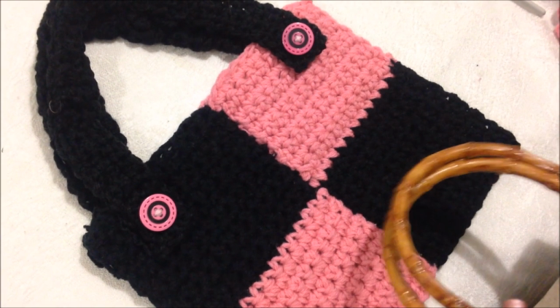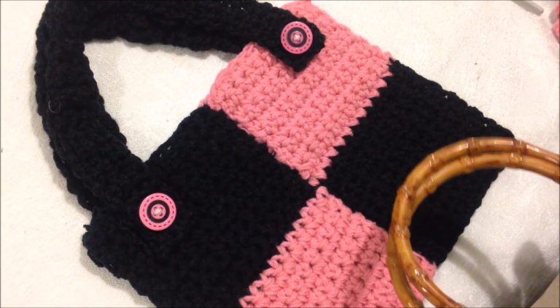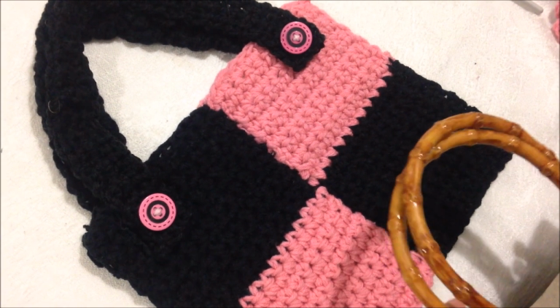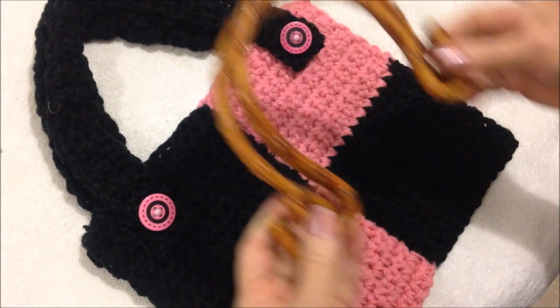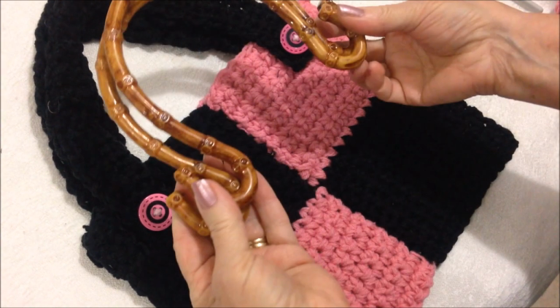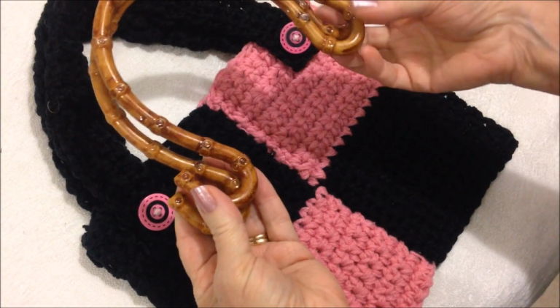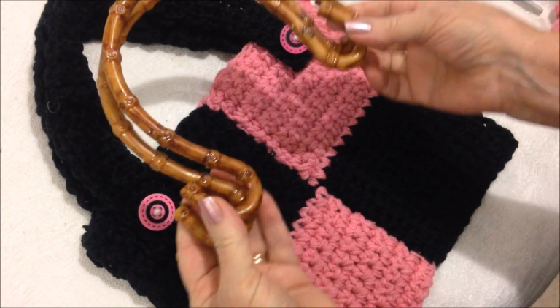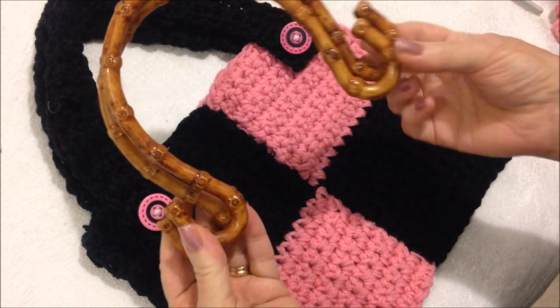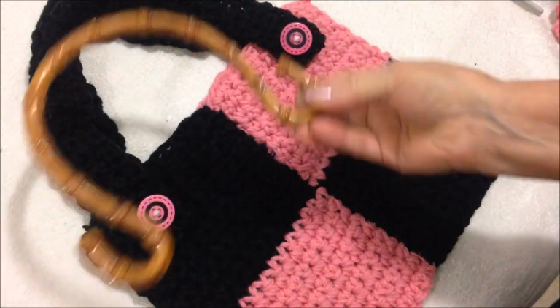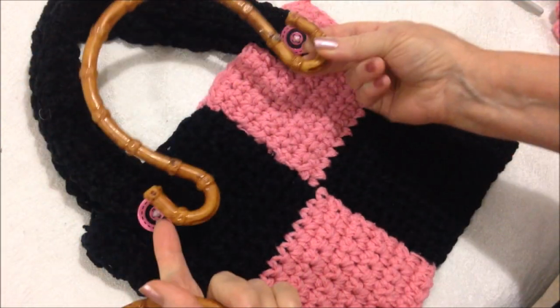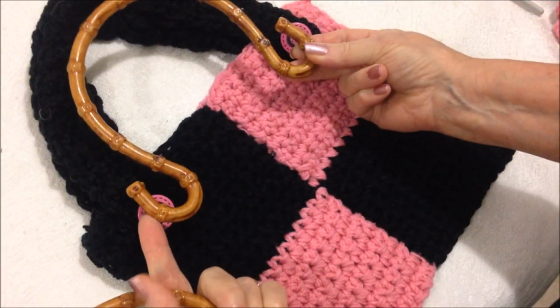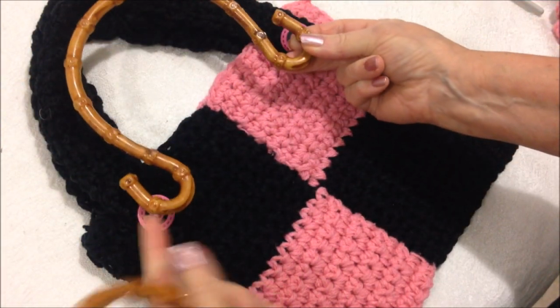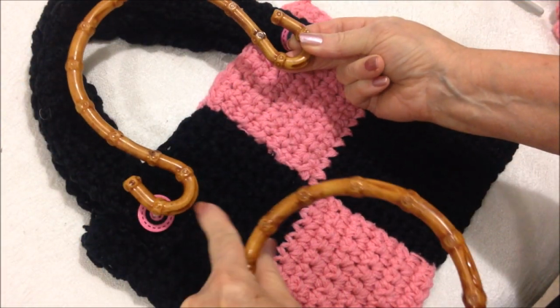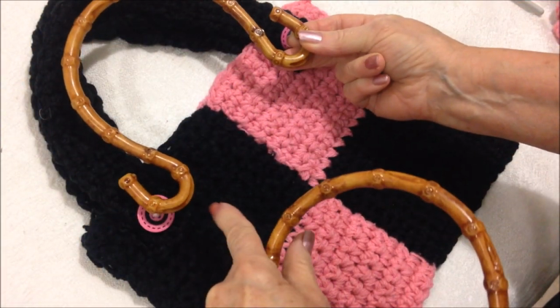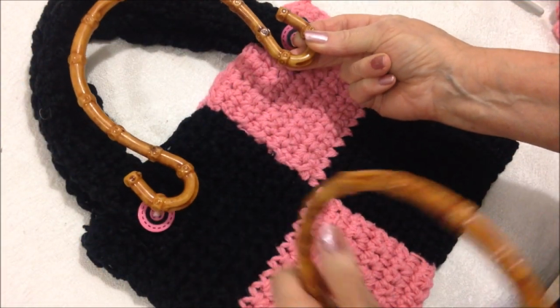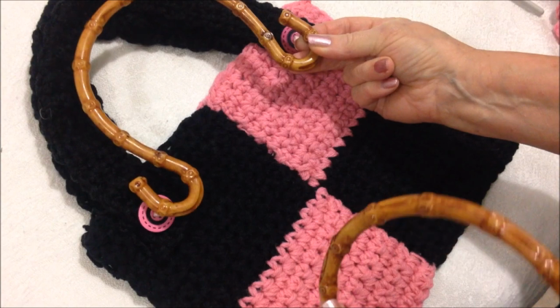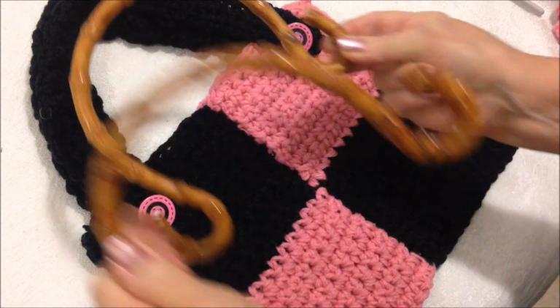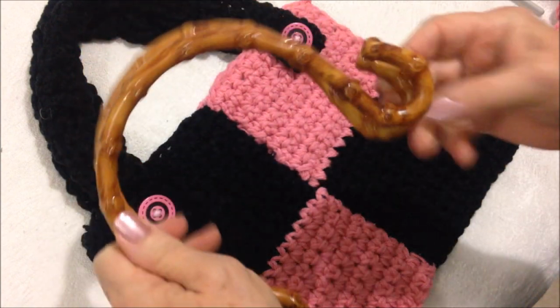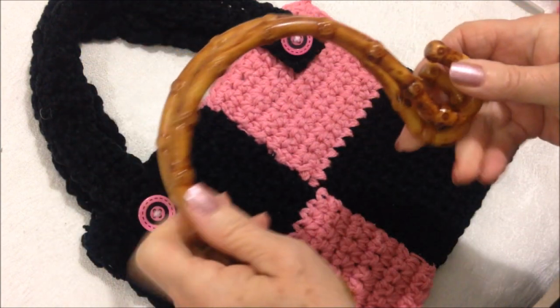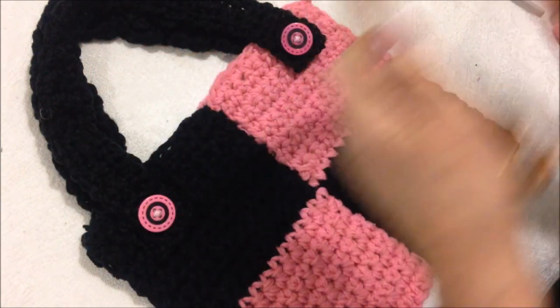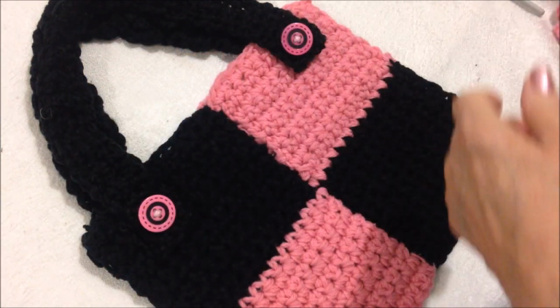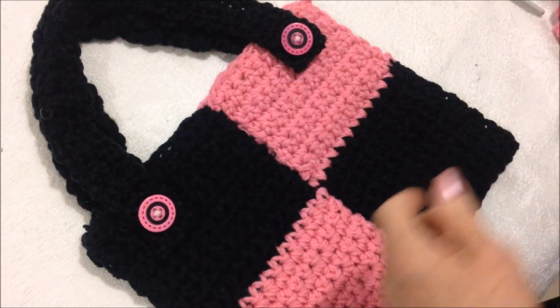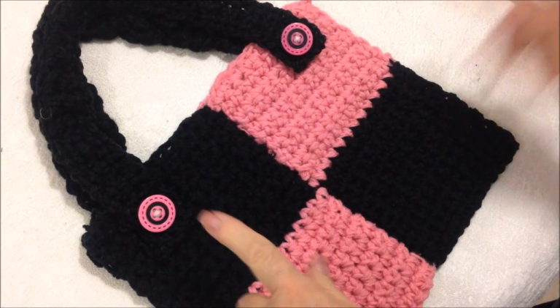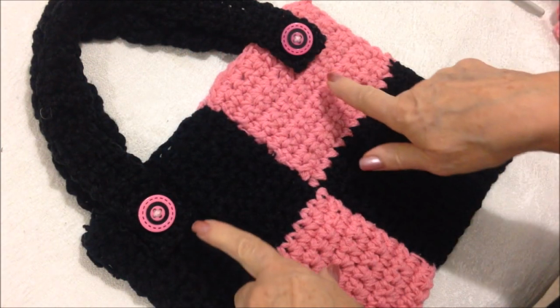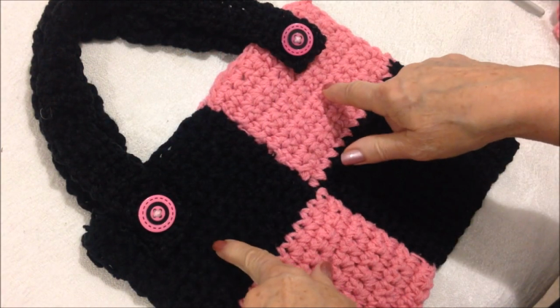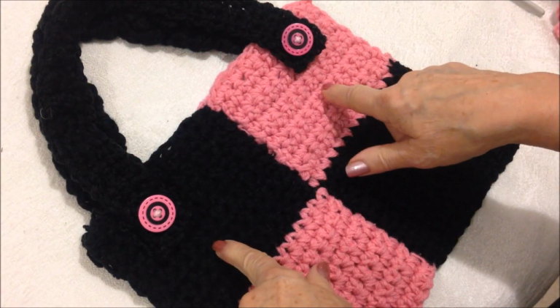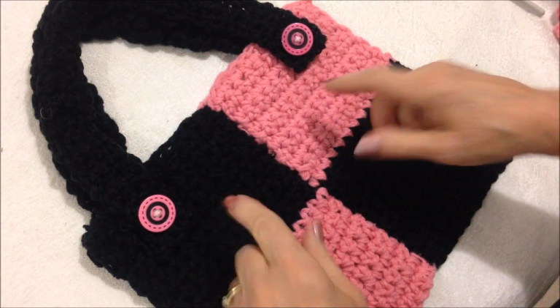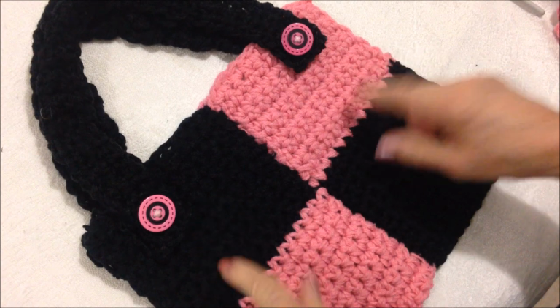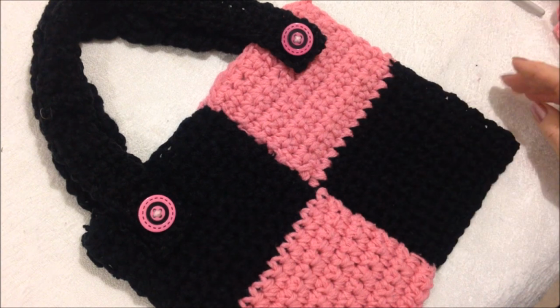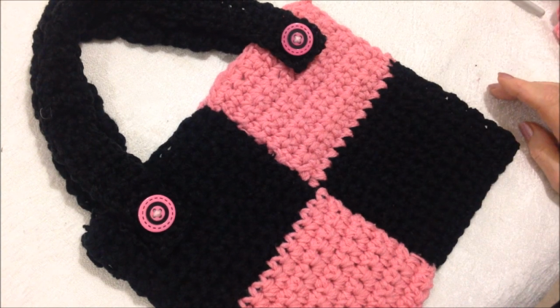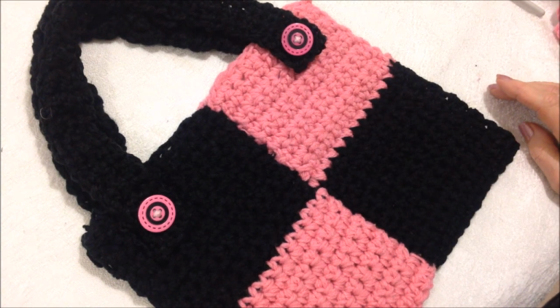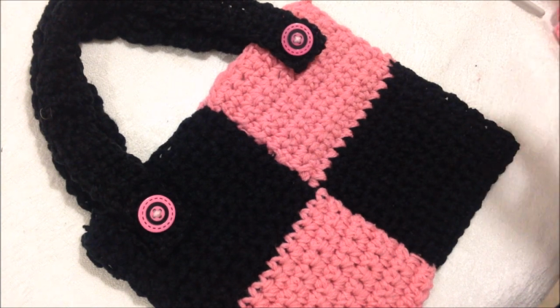When the bag is finished, you could either attach some purchased bag handles like this — you could just sew these onto the bag — or you could crochet some handles. So I'm going to show you how to crochet the handles.